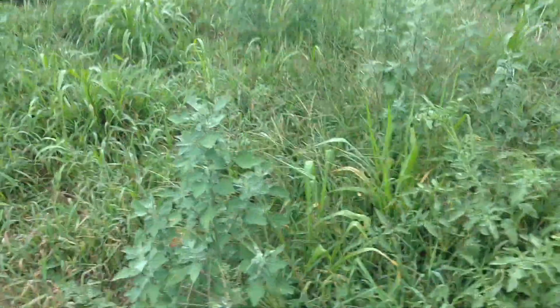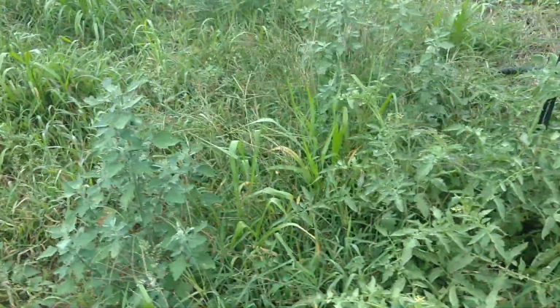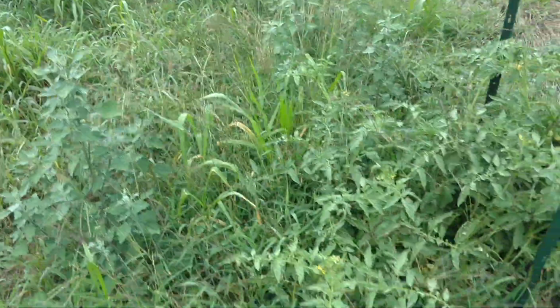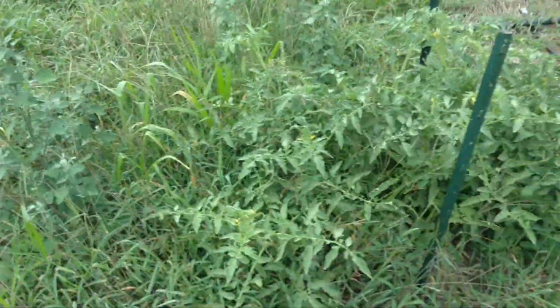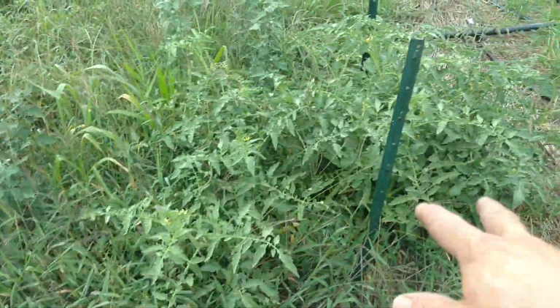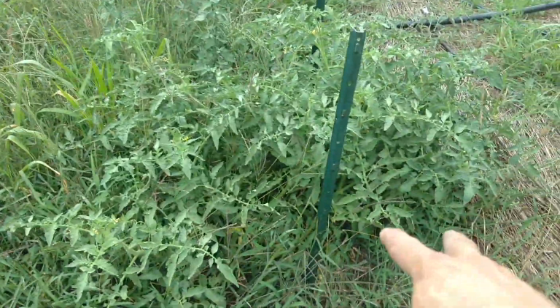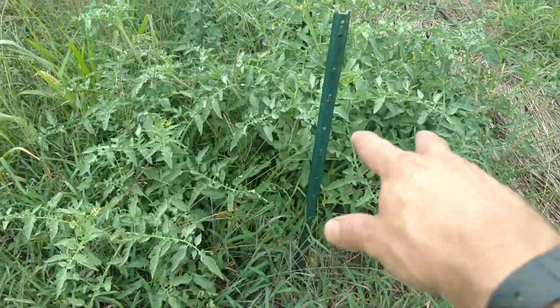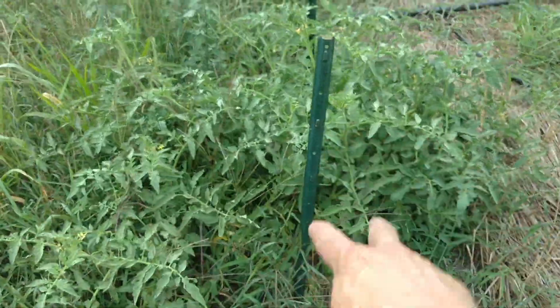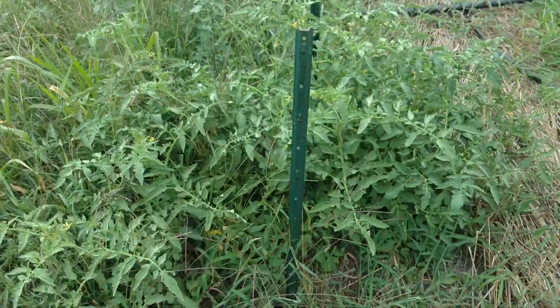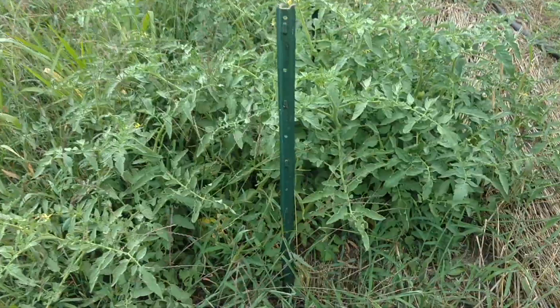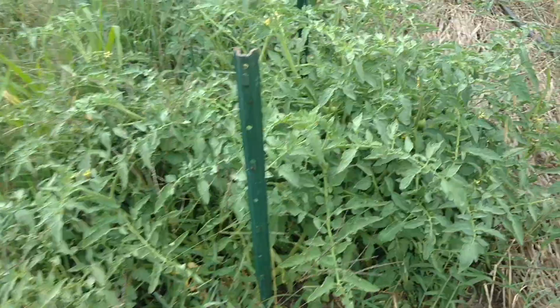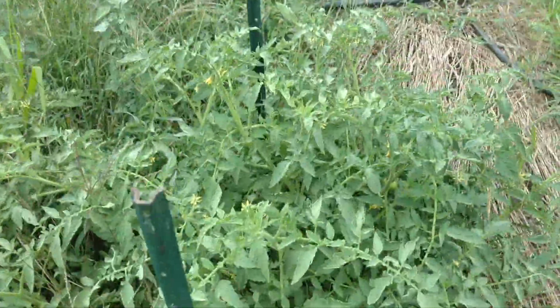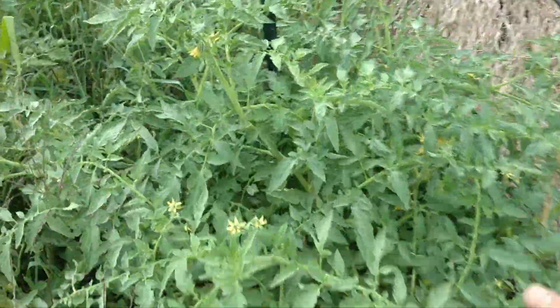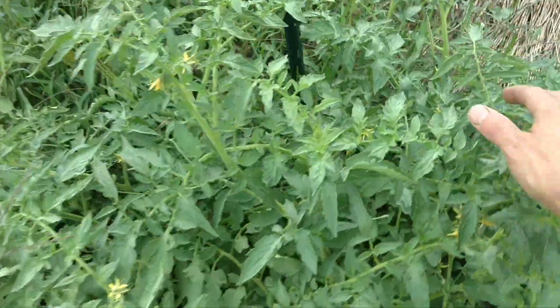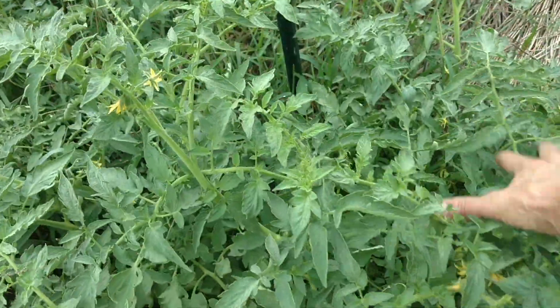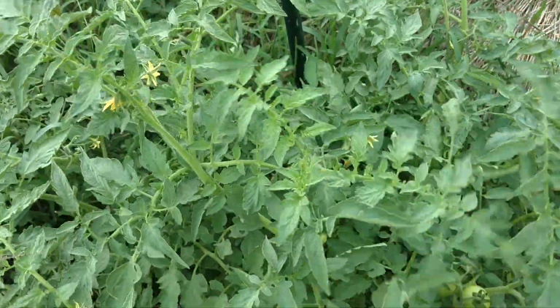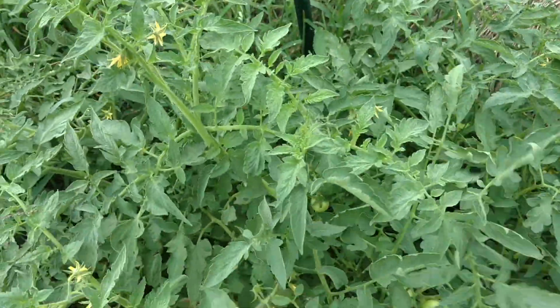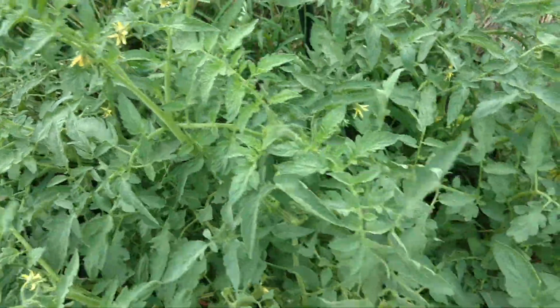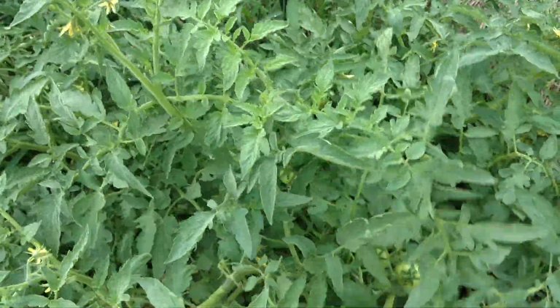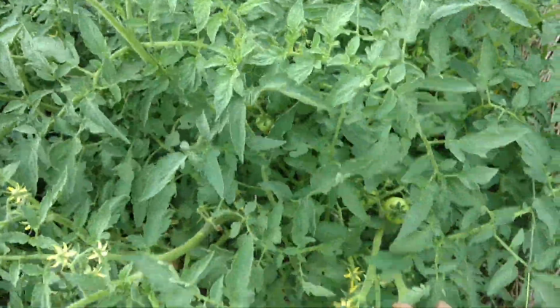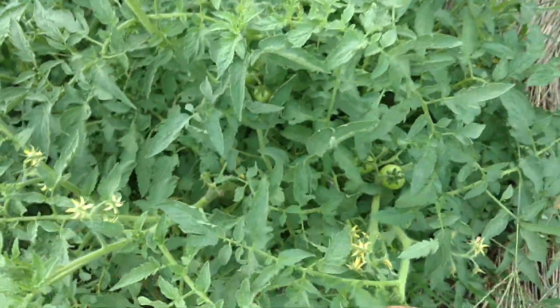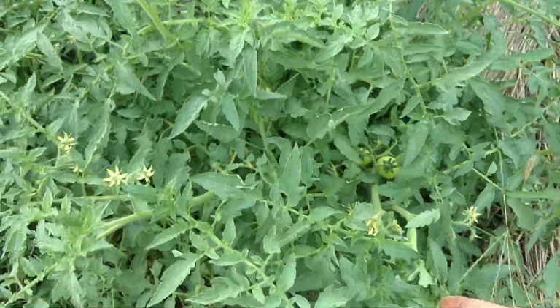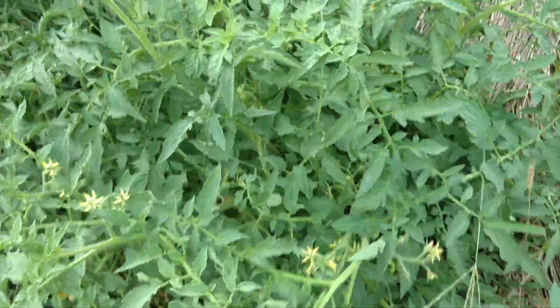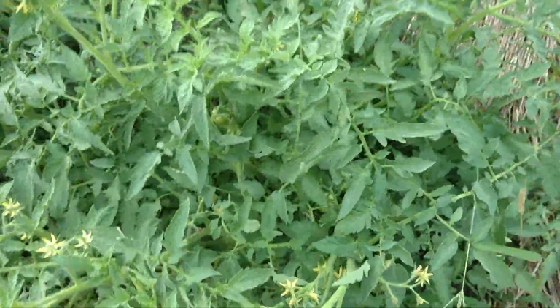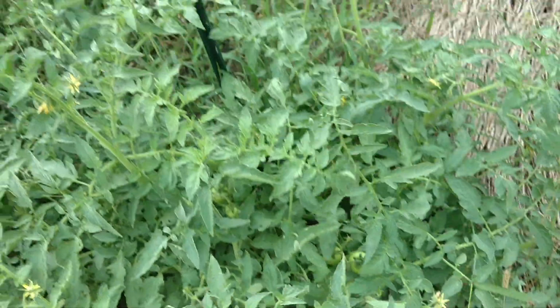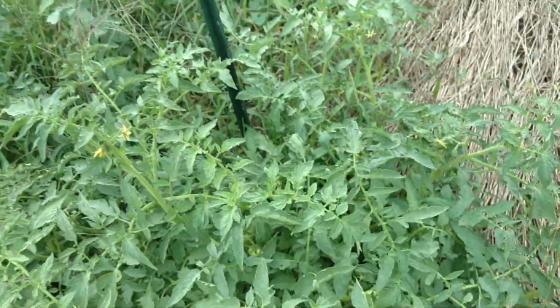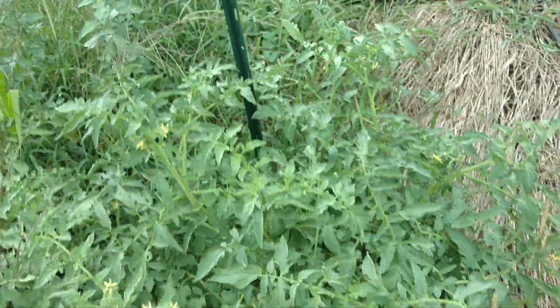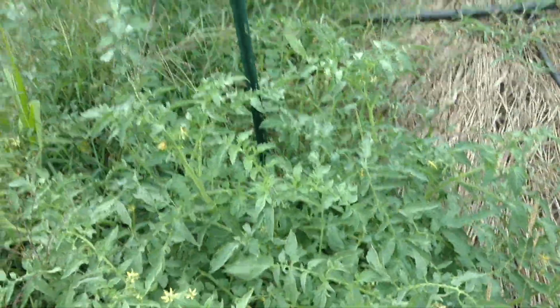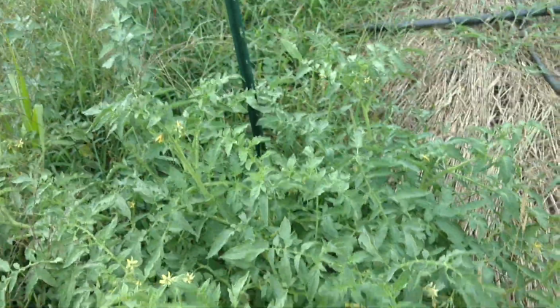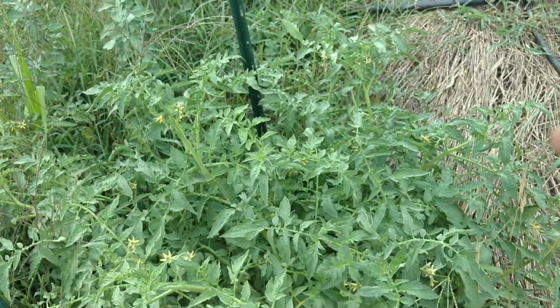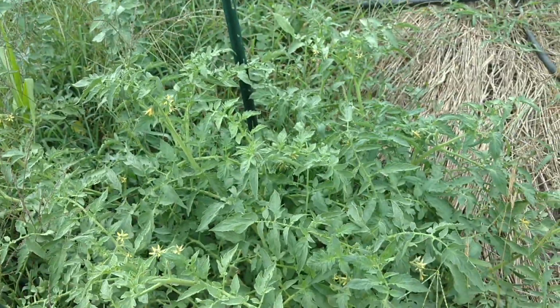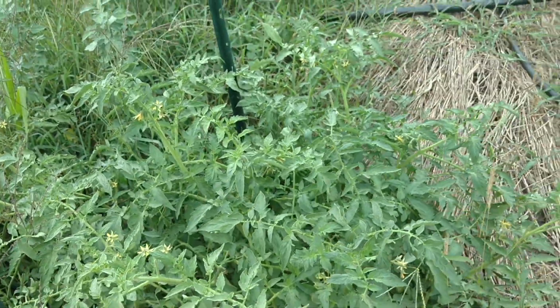And as we move over, here was the crimson clover strip, where we have a tomato plant that's very healthy. I've done nothing to it, and it's super strong.